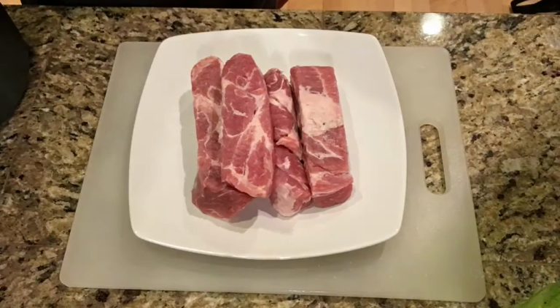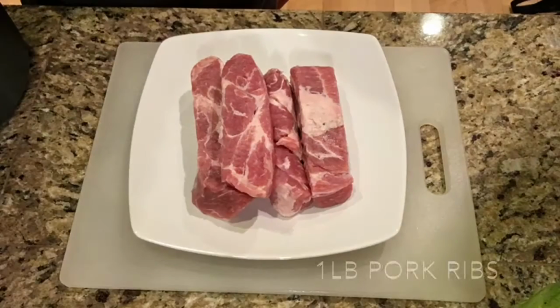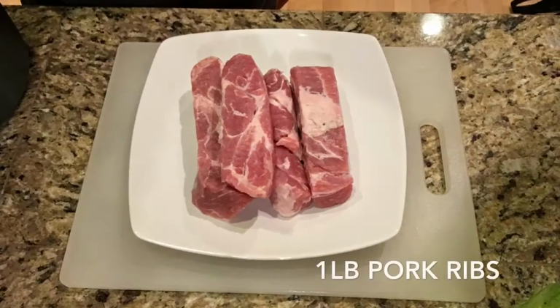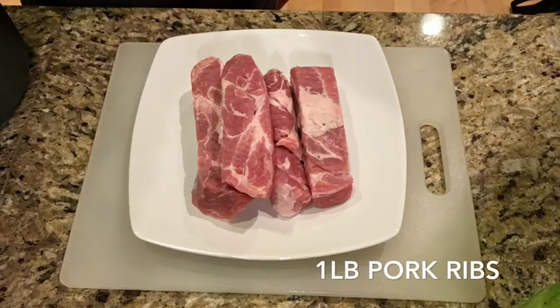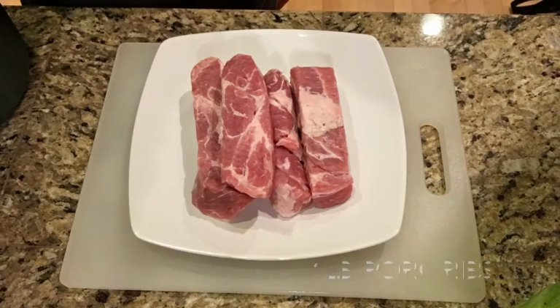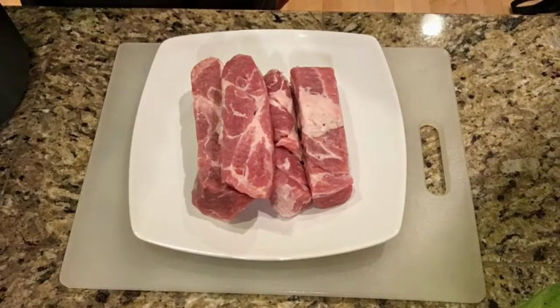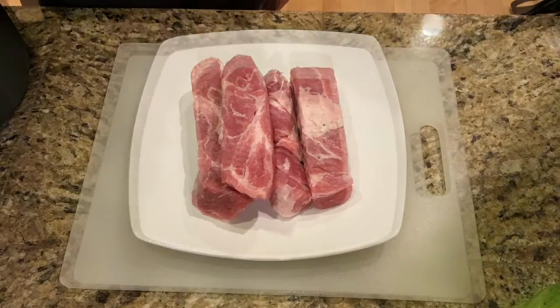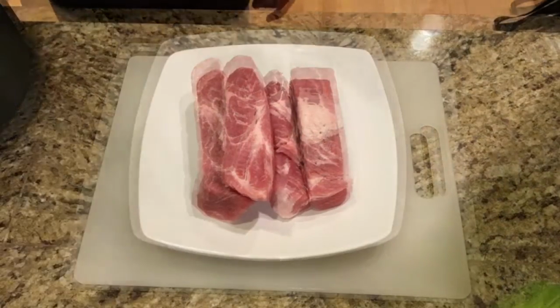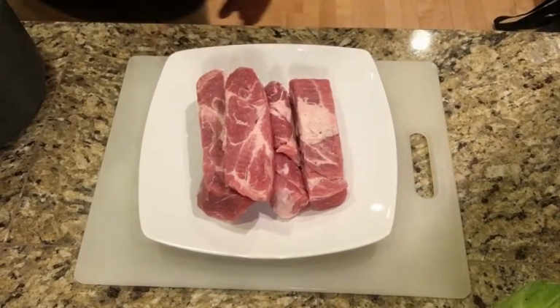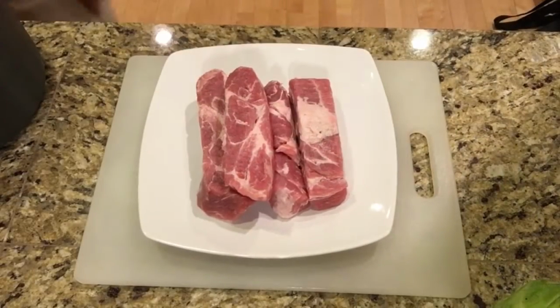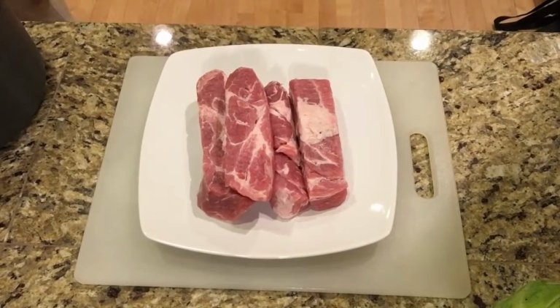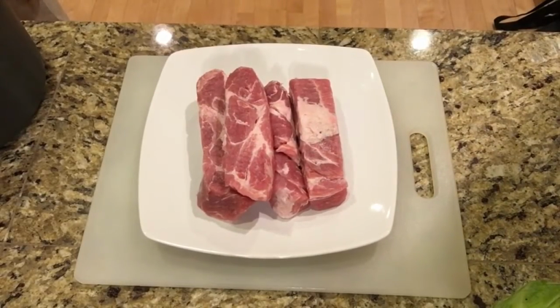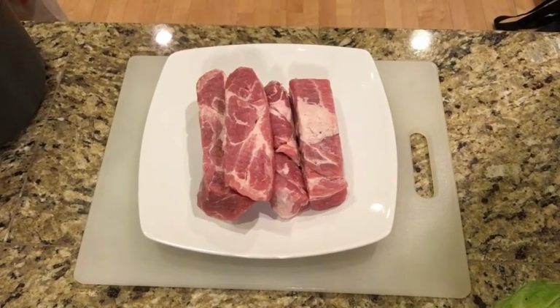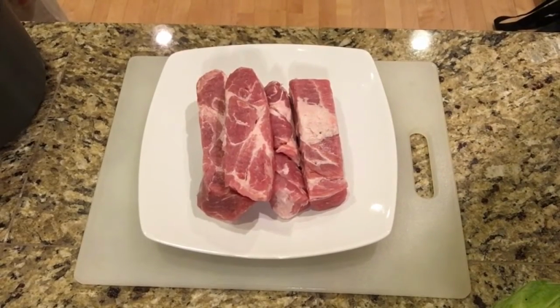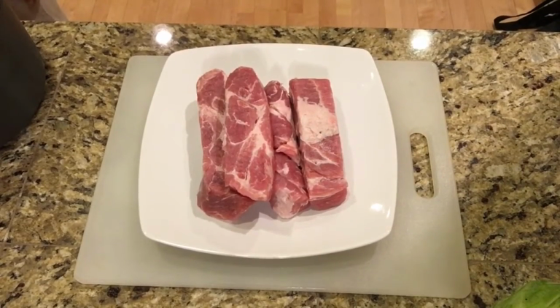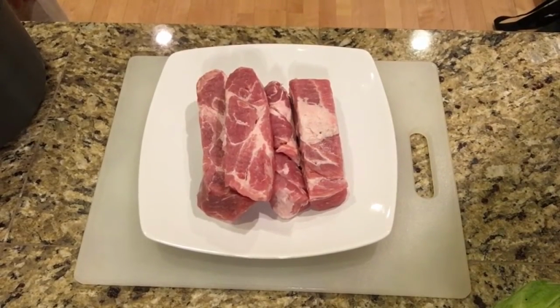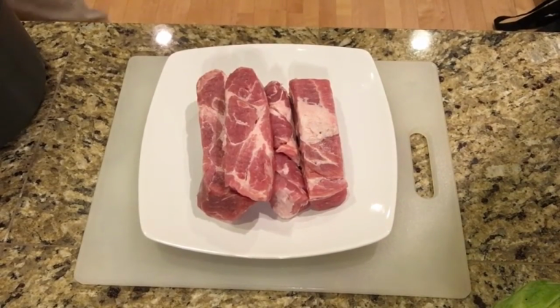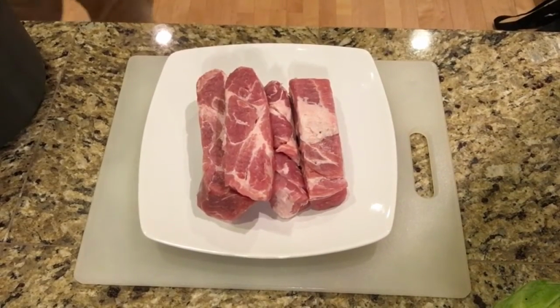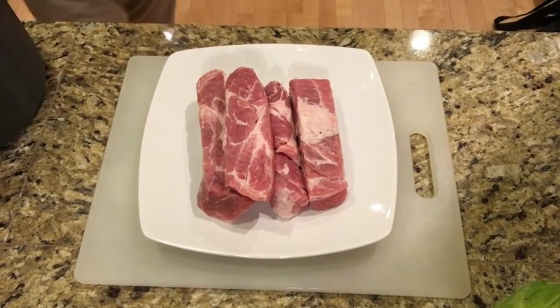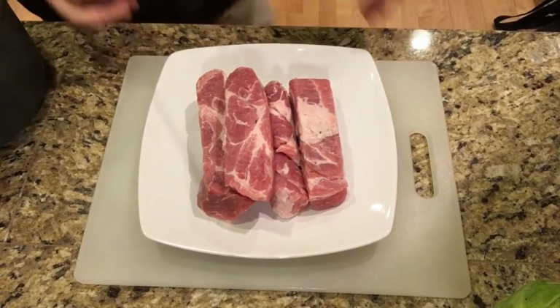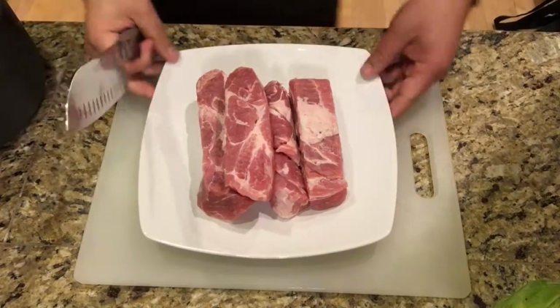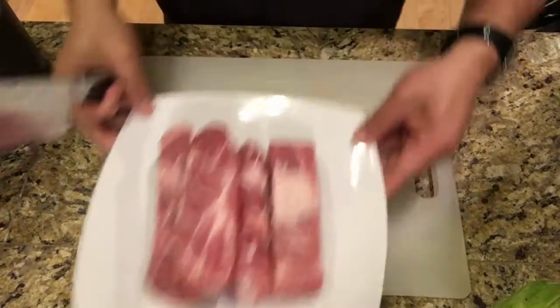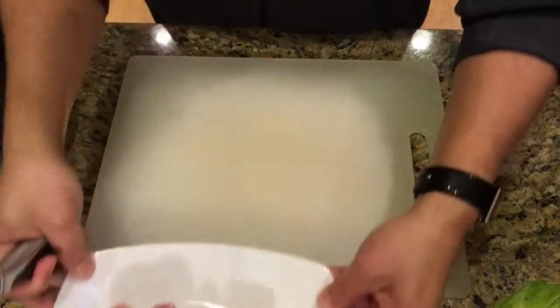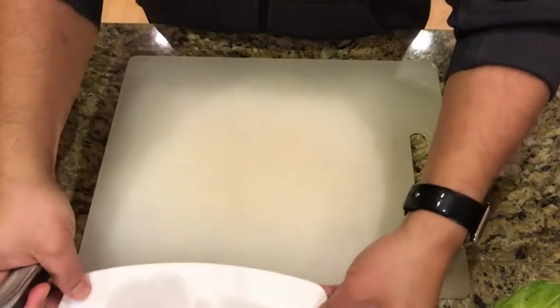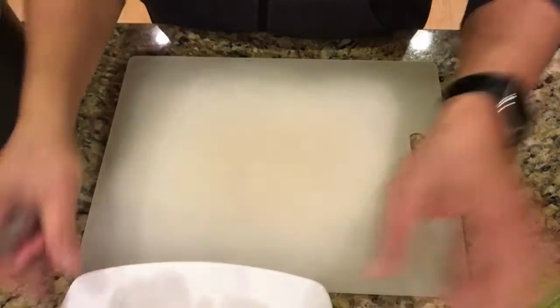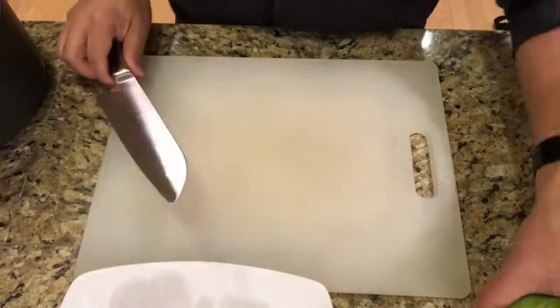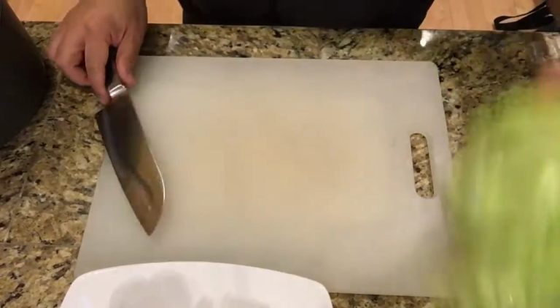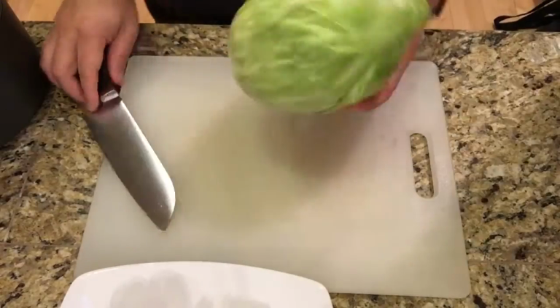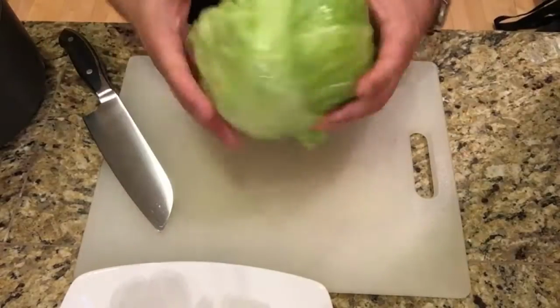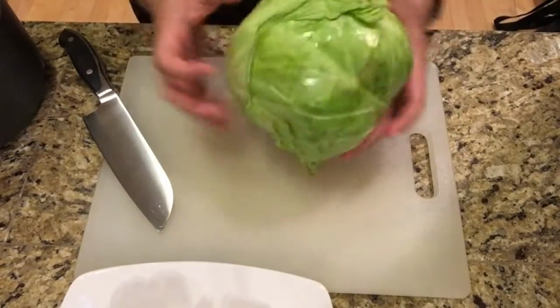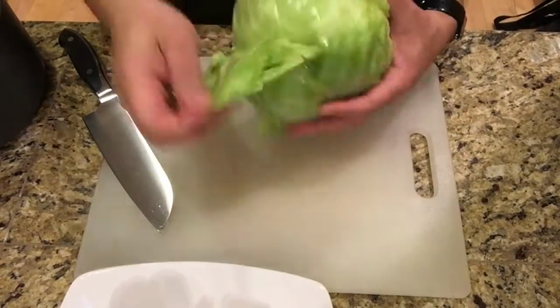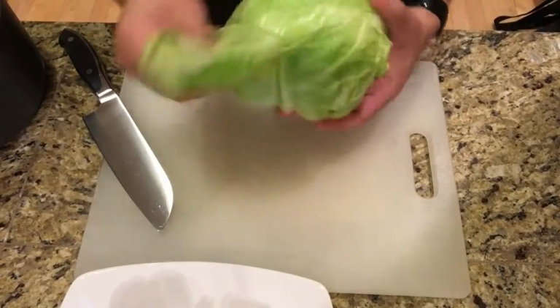You will need about one pound of your country style pork ribs. You can also substitute that for your pork spare ribs. You'll also need one medium head of cabbage.